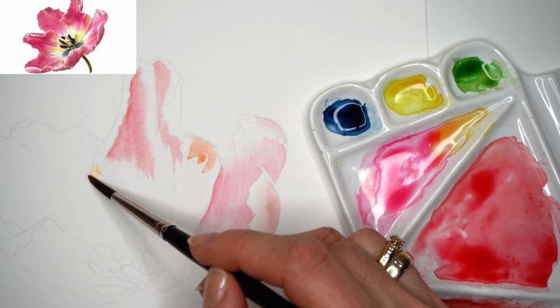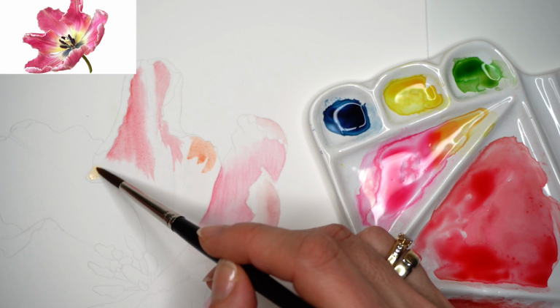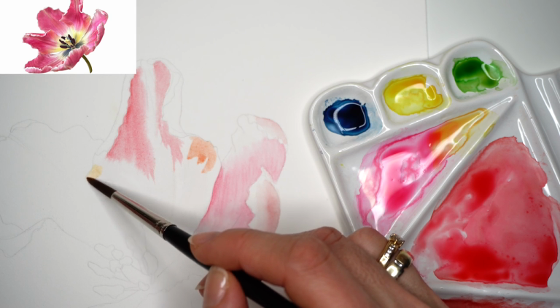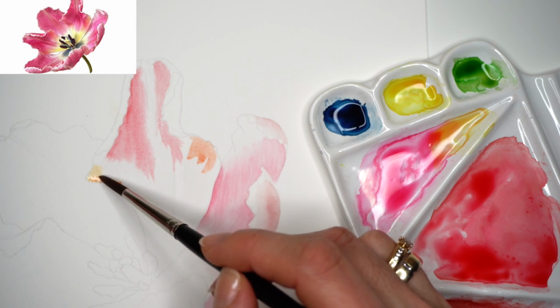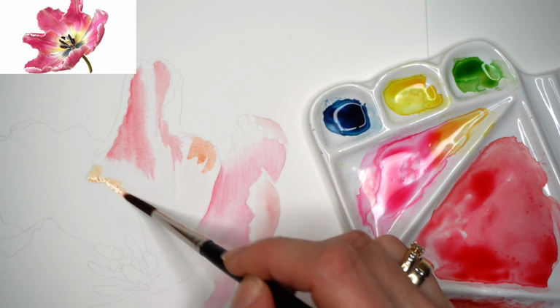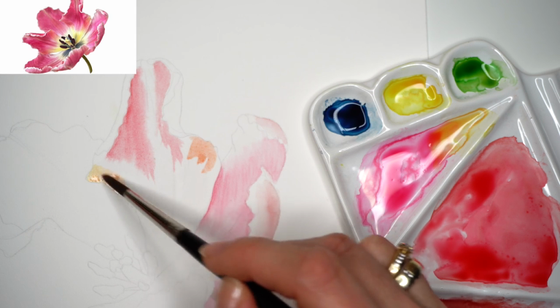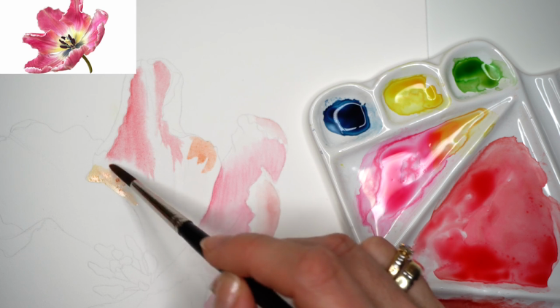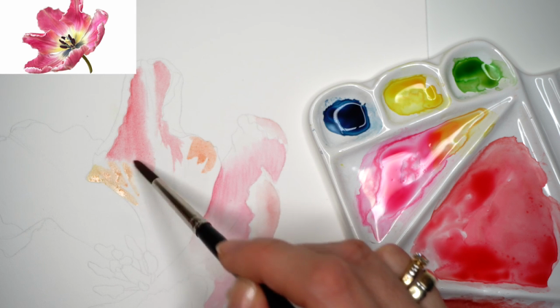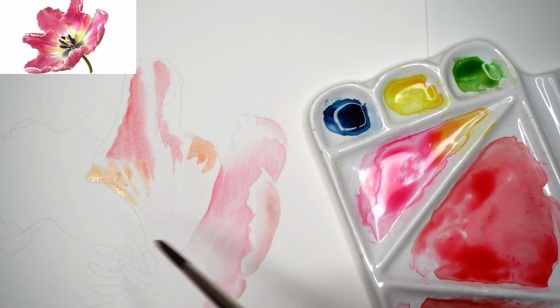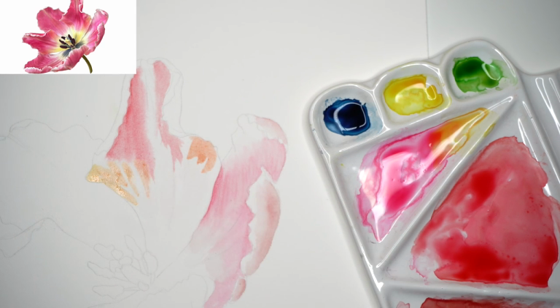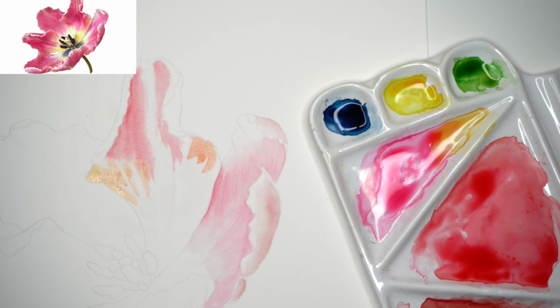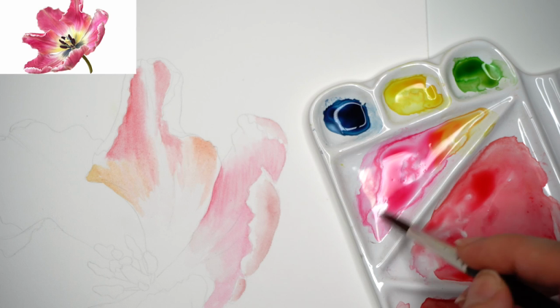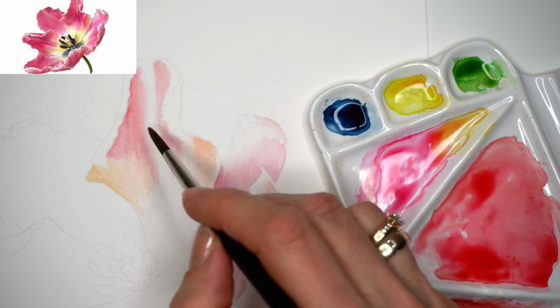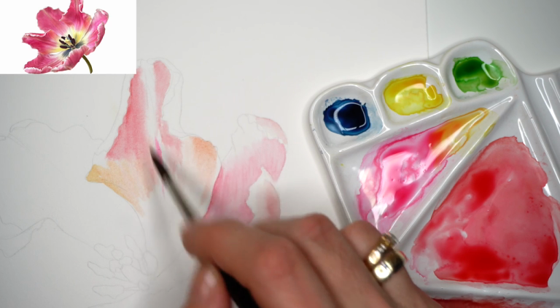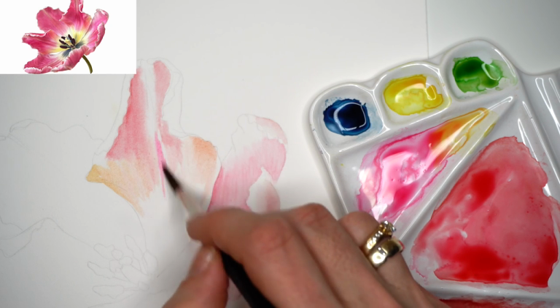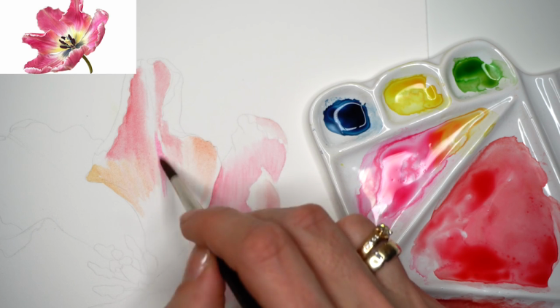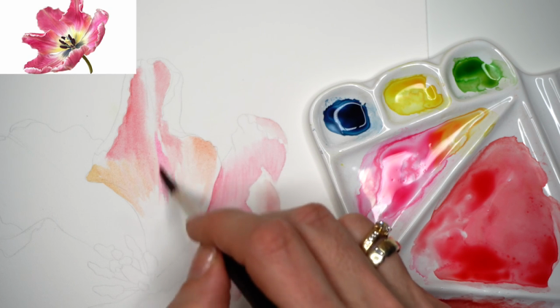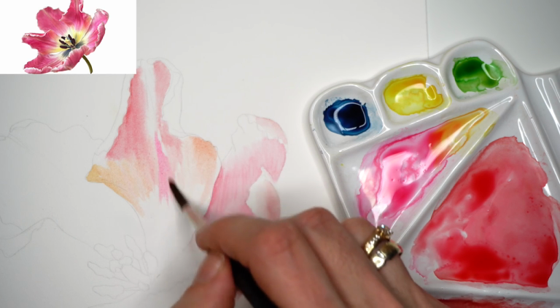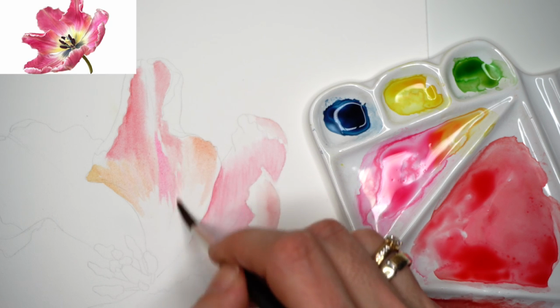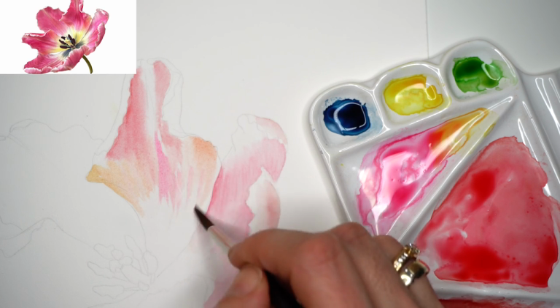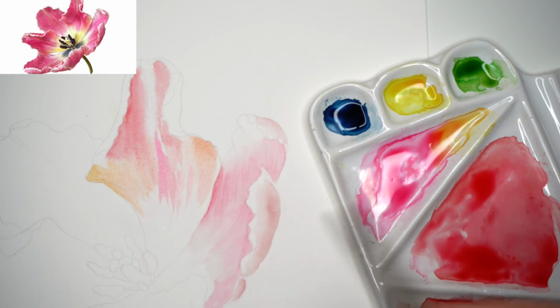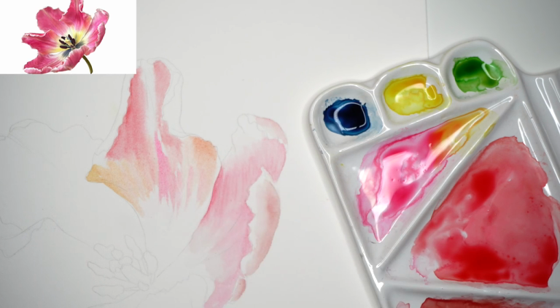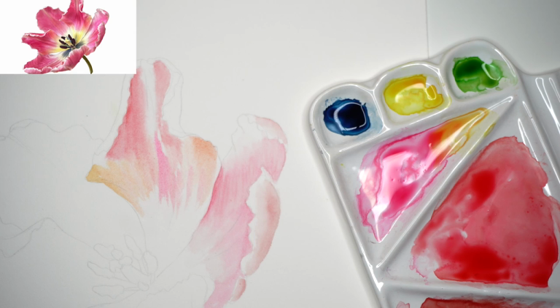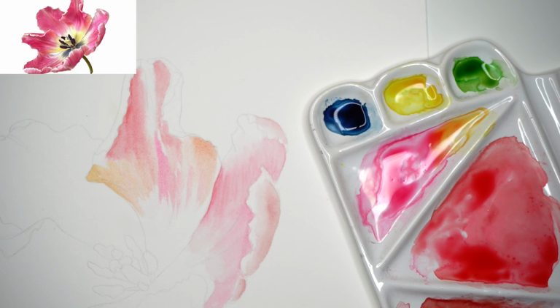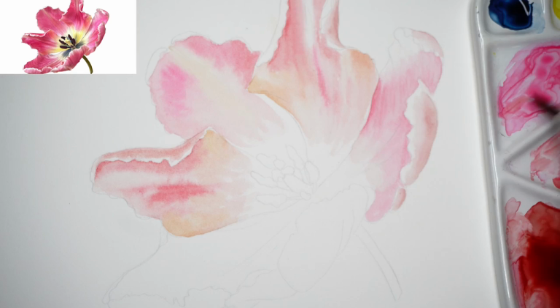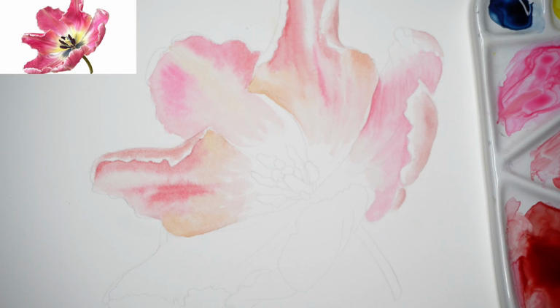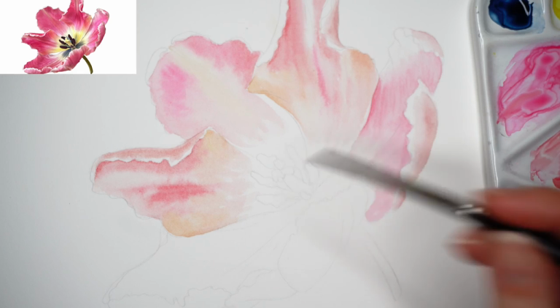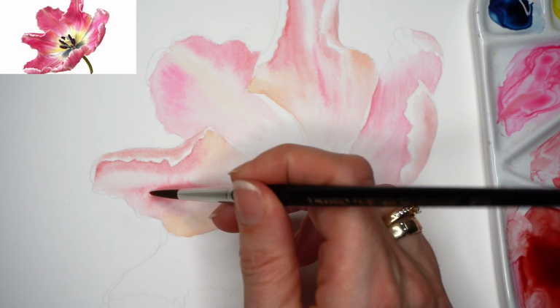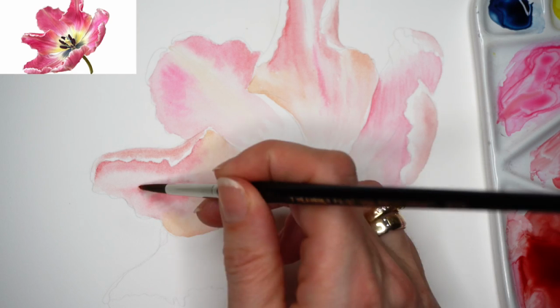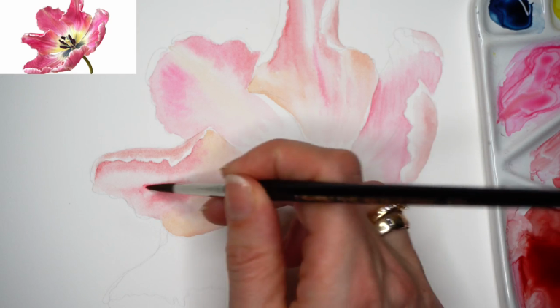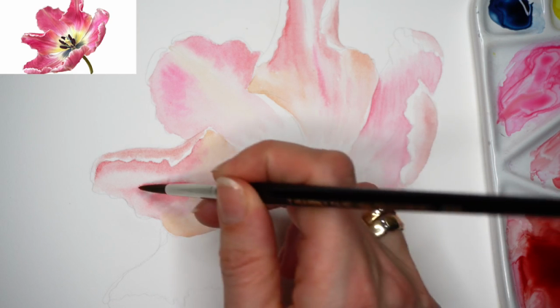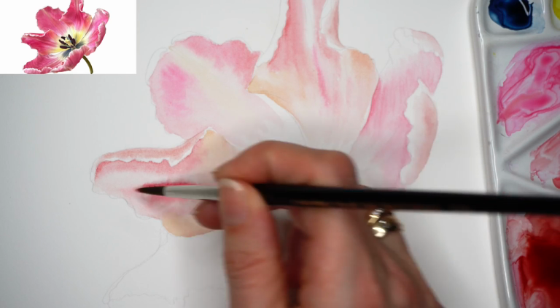The full tutorial of this parrot tulip painting is available on my Patreon, from the very beginning through to the finishing touches, explaining the entire process — how I approach it and which color mixes I'm using.